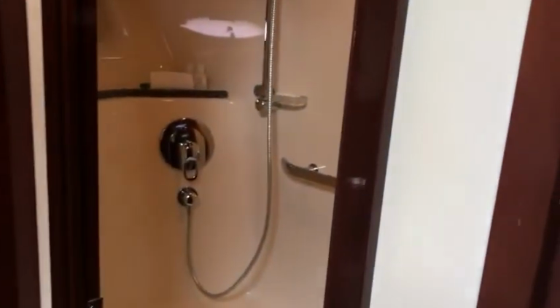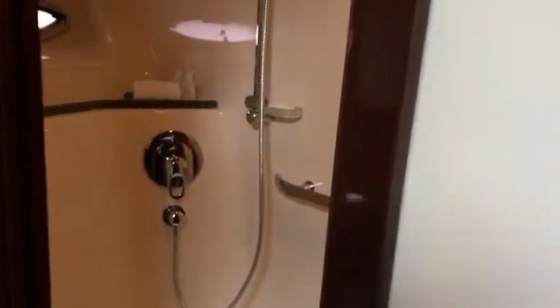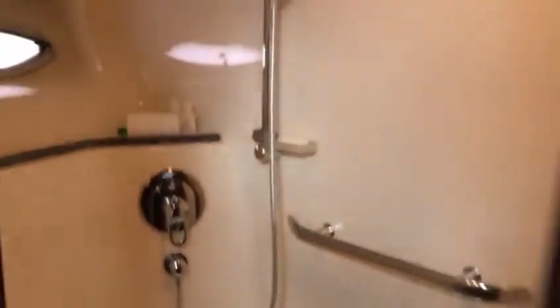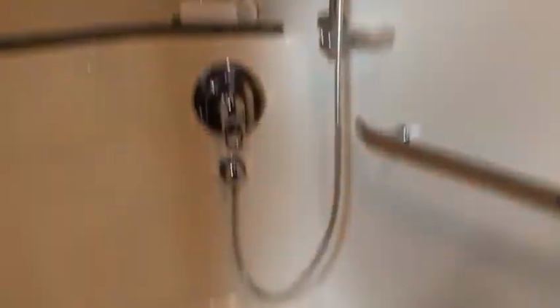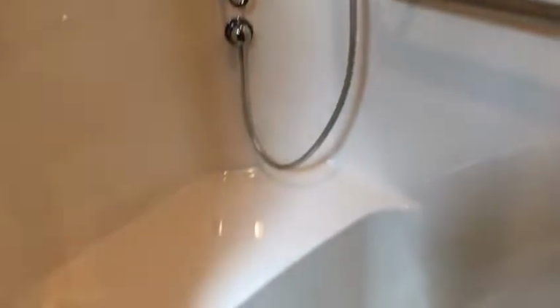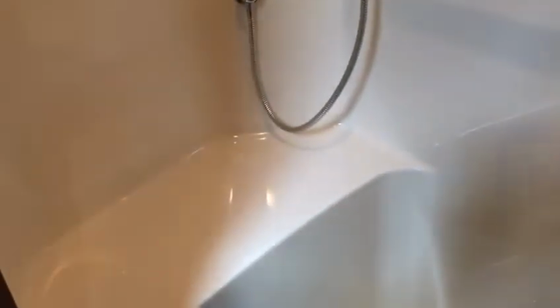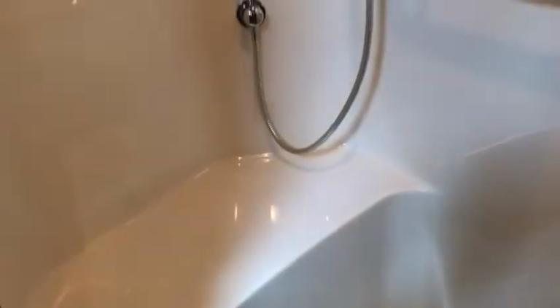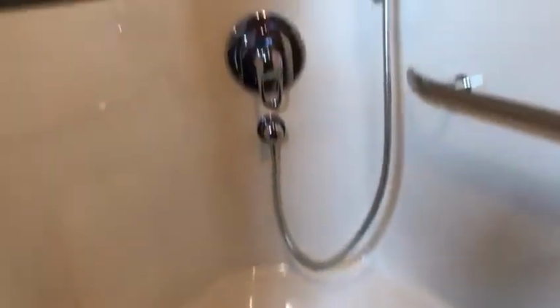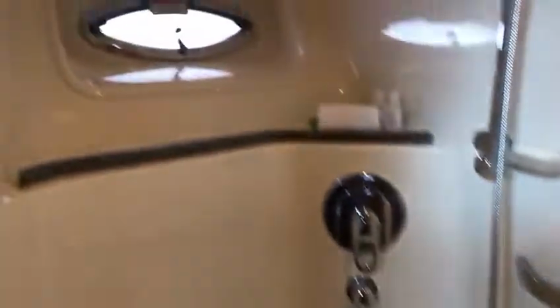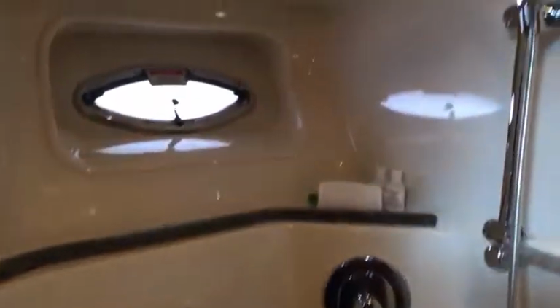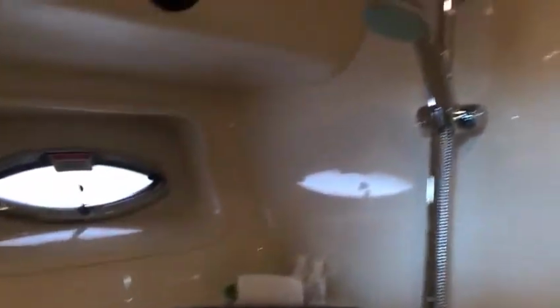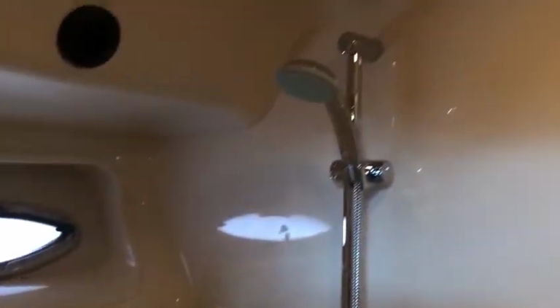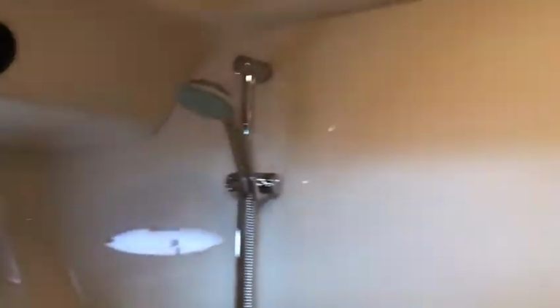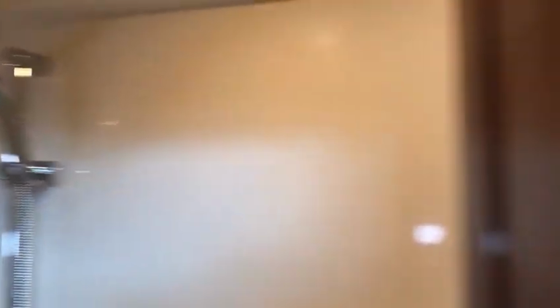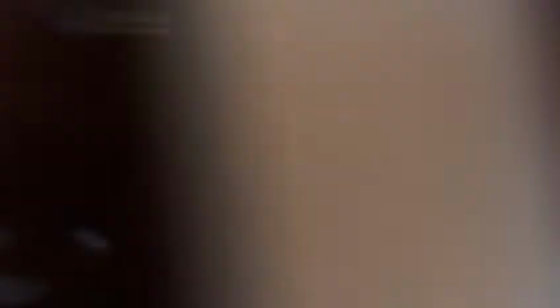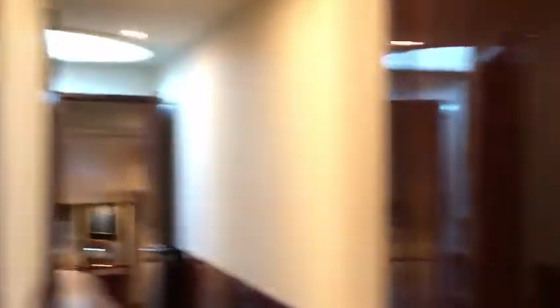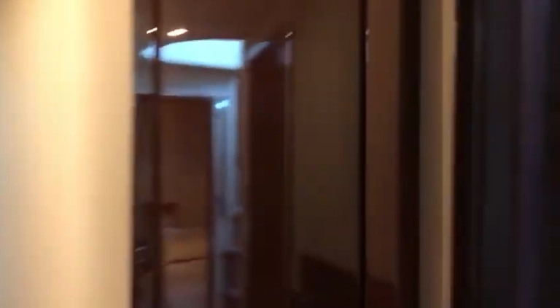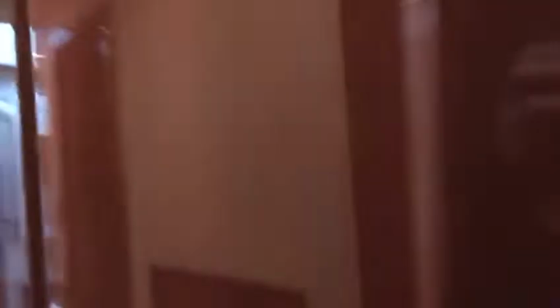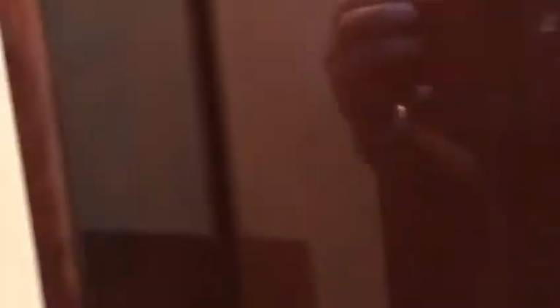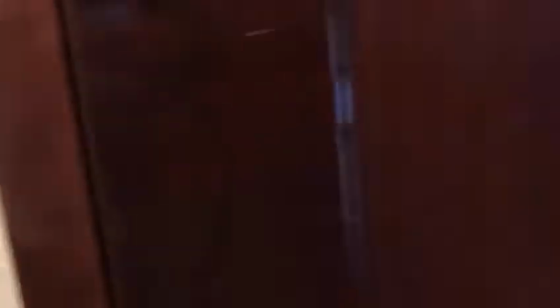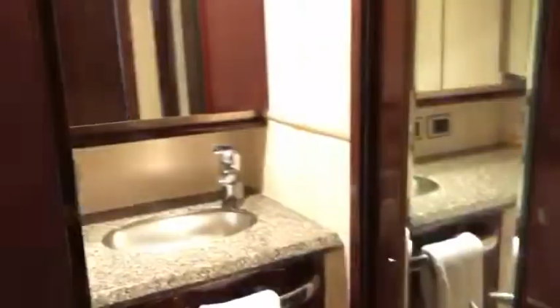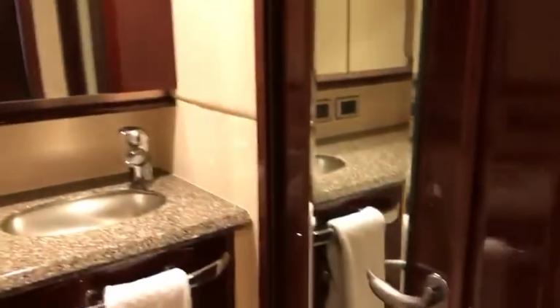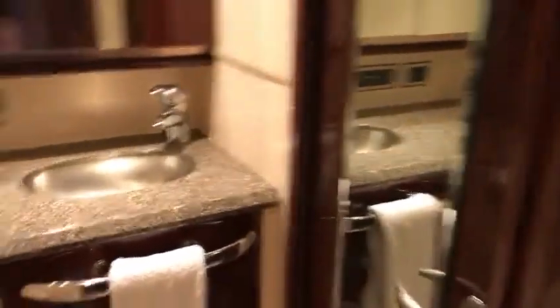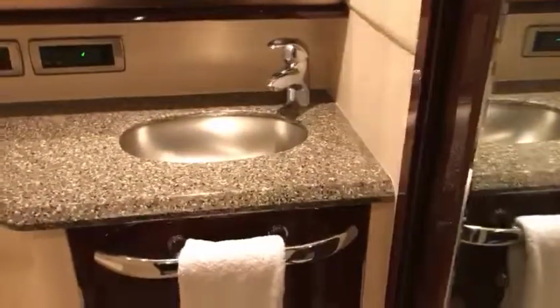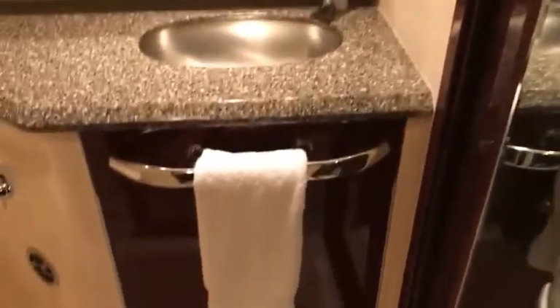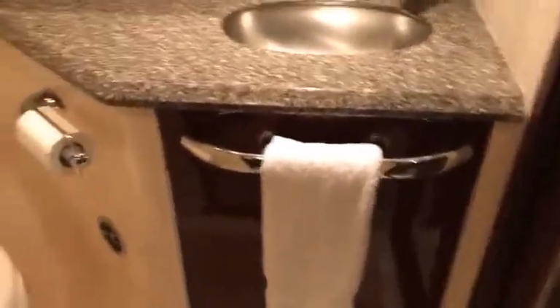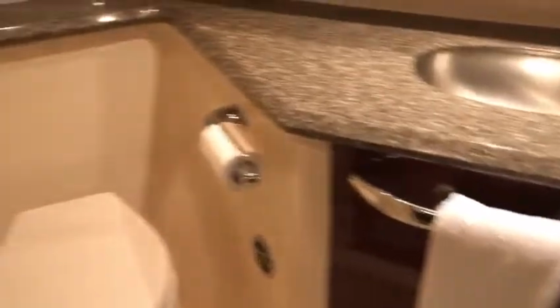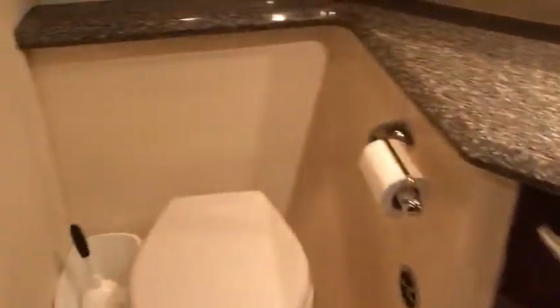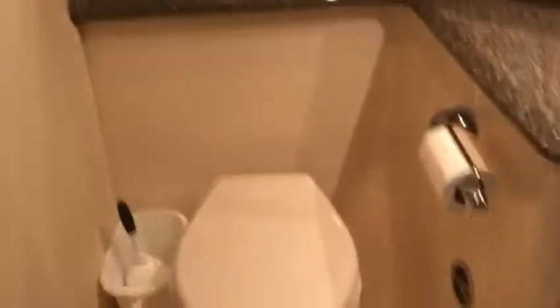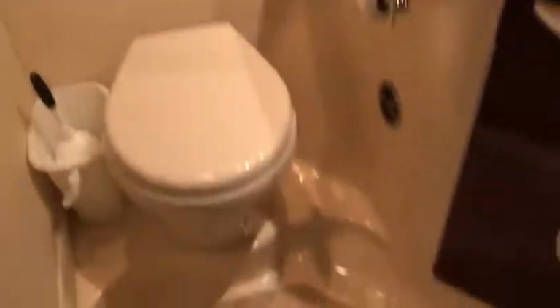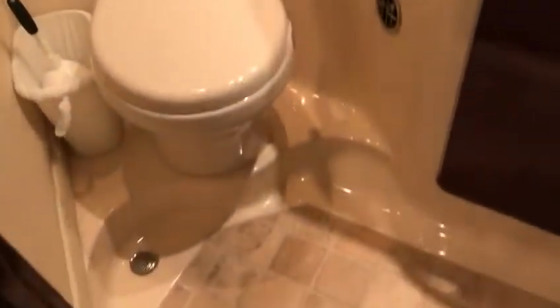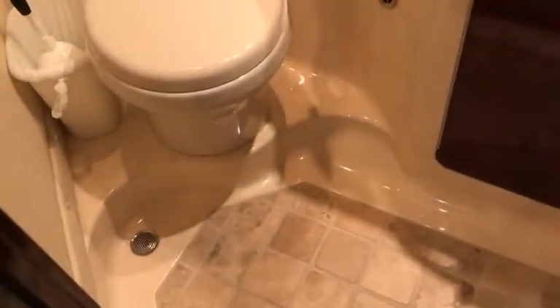Here's your guest shower — all fiberglass lined with a seat and an opening port light. That shared head is in a totally separate room with nice finishes and tile on the floor.